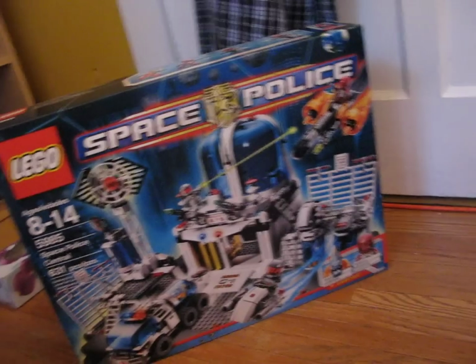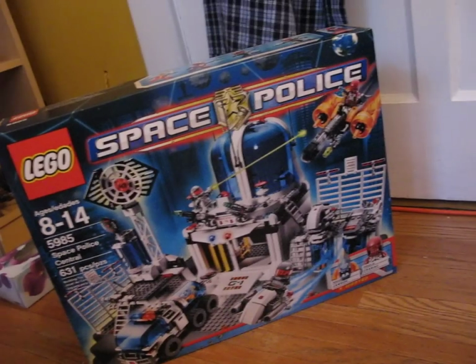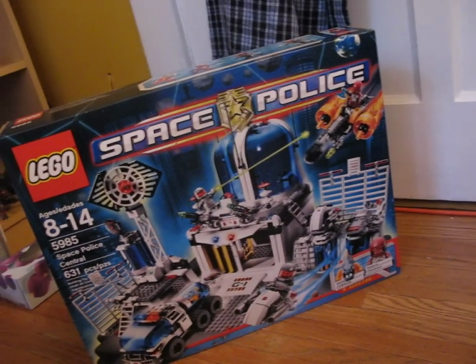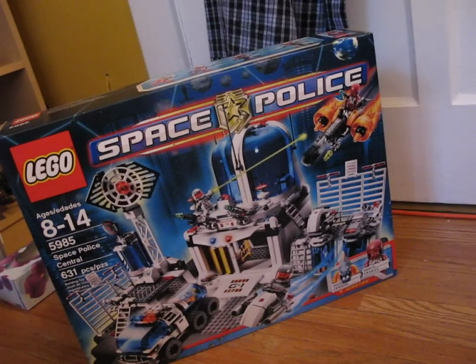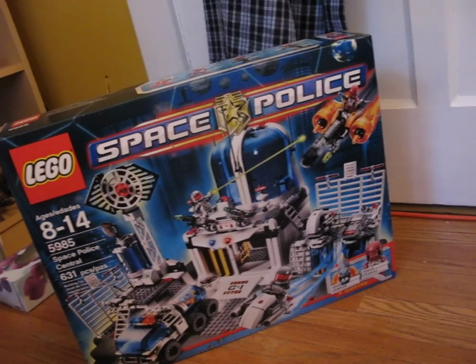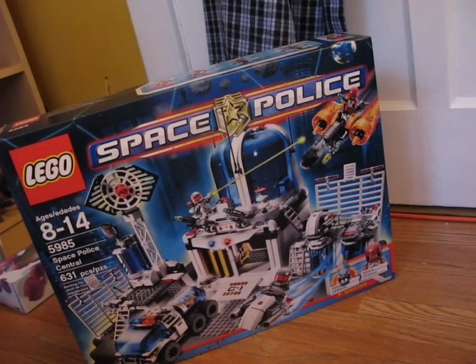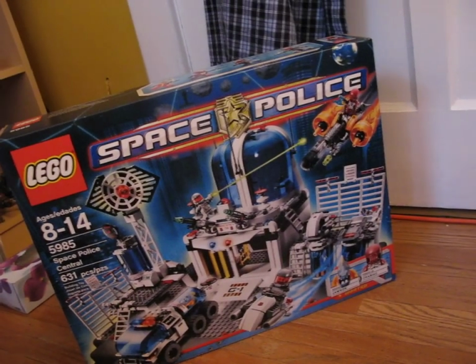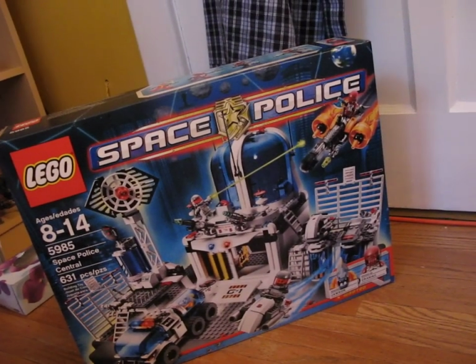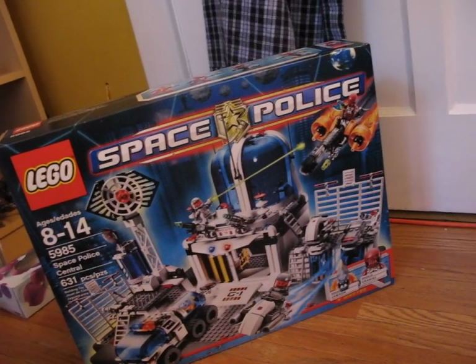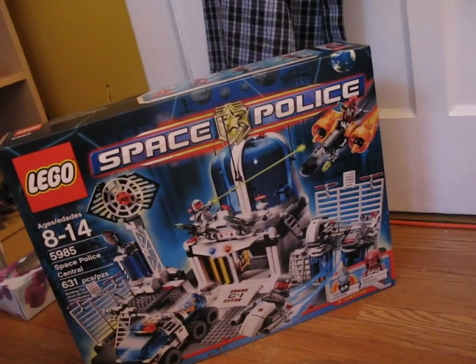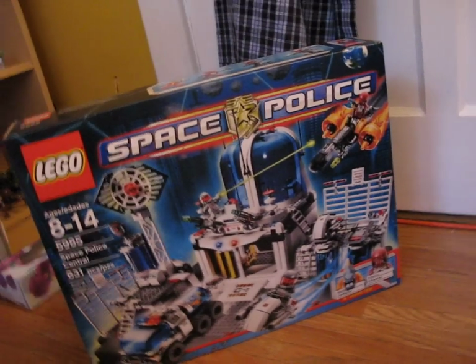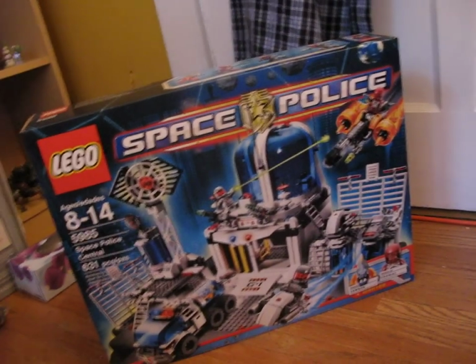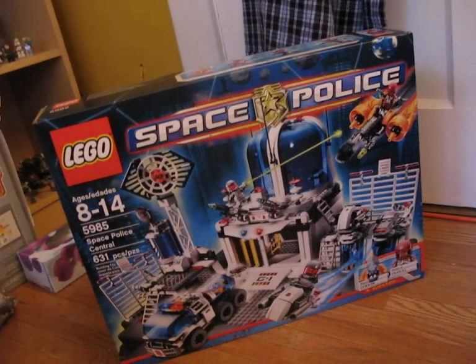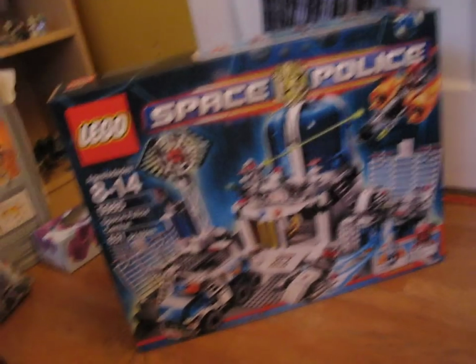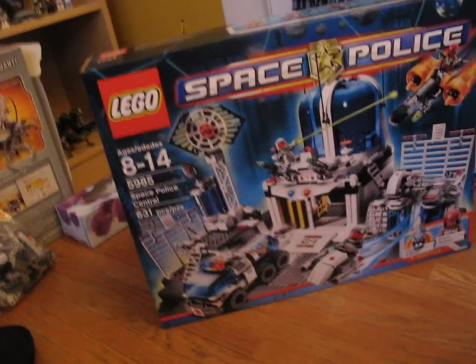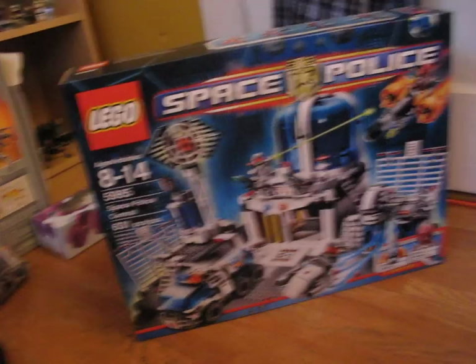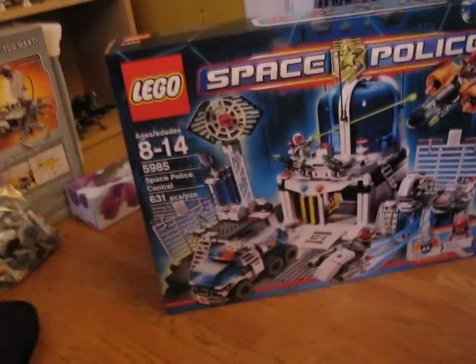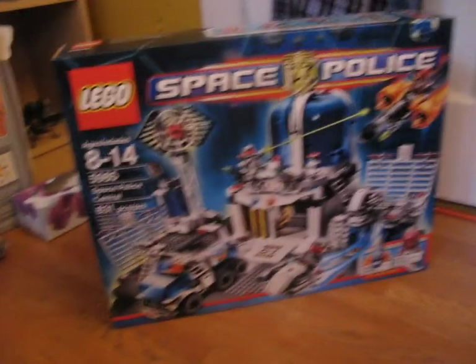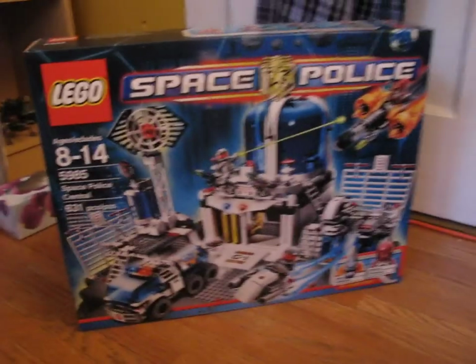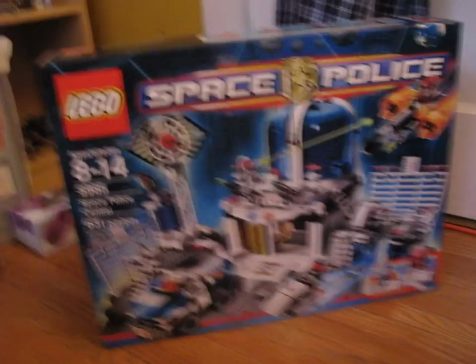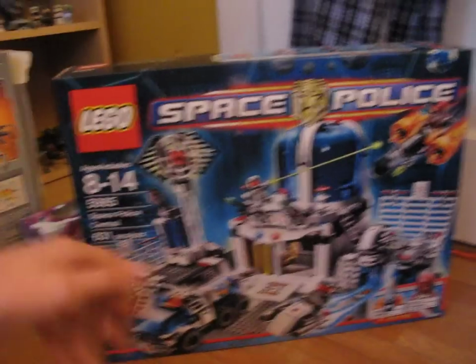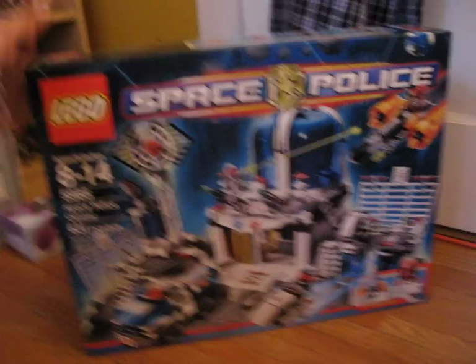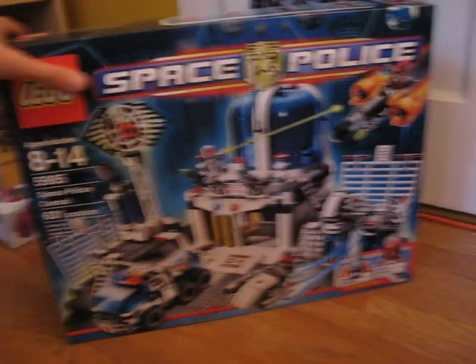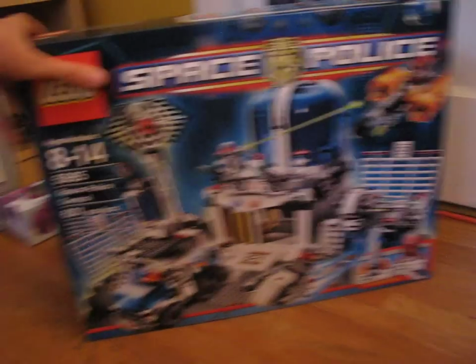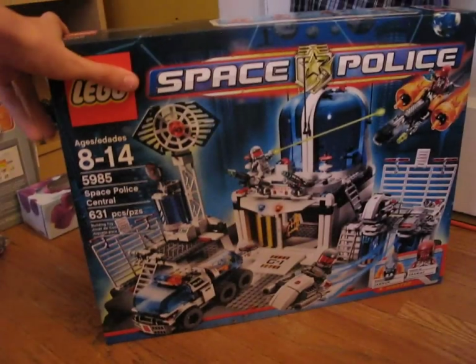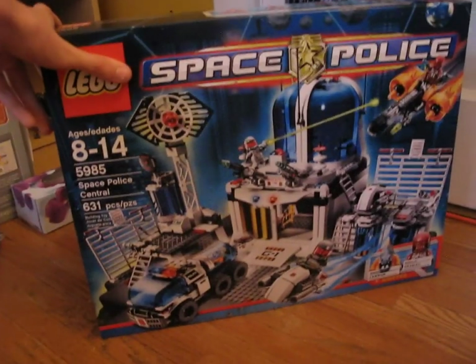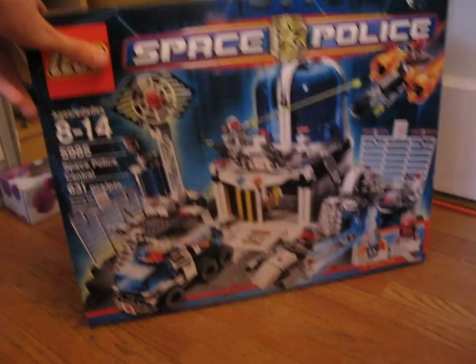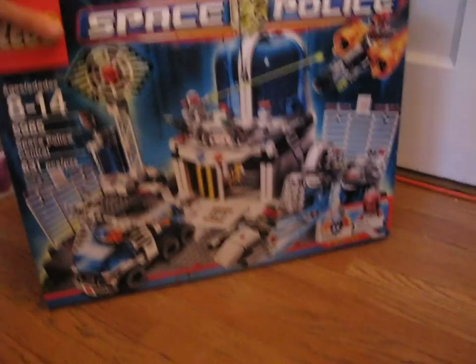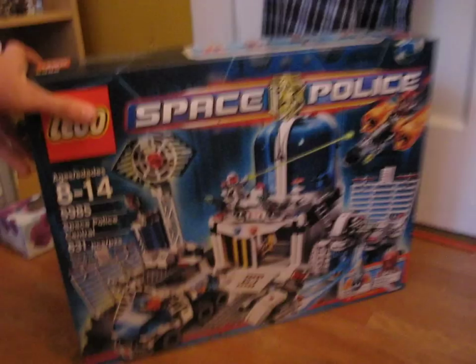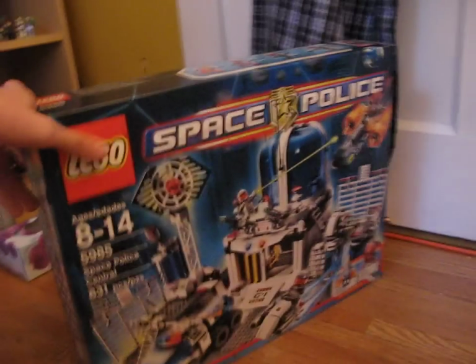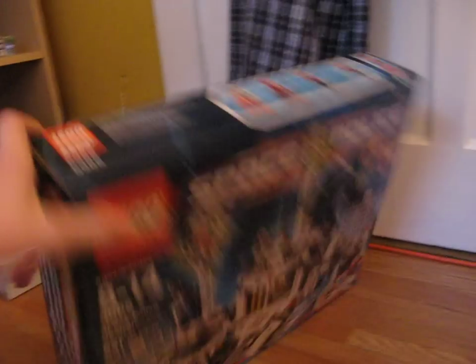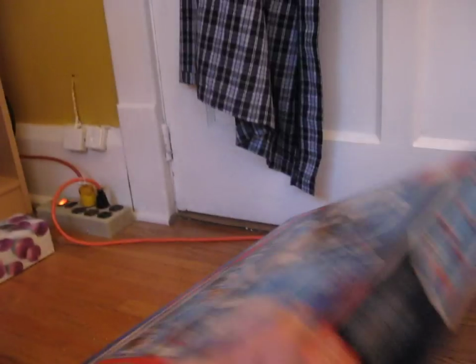It was on sale for $83, so I got it for about $90-ish, which is pretty good. I was not going to pay $109 — that's pretty steep for what you get. It's only 631 pieces, so that's pretty steep.